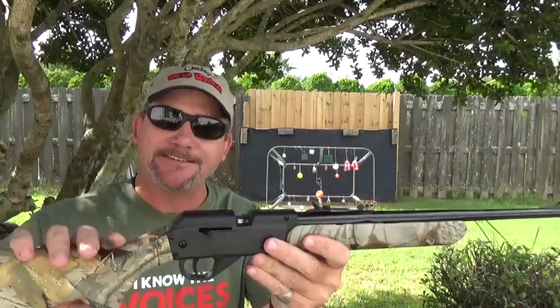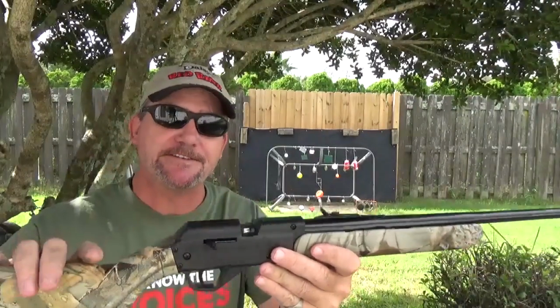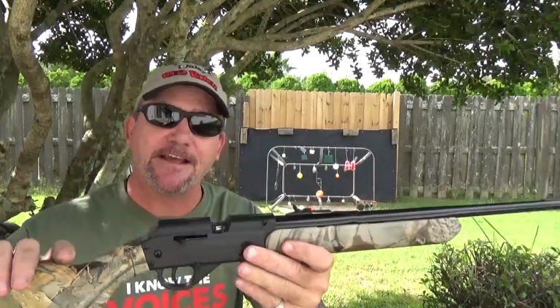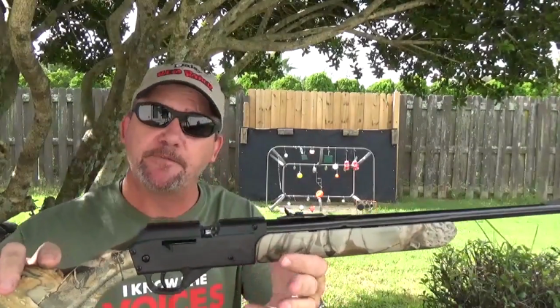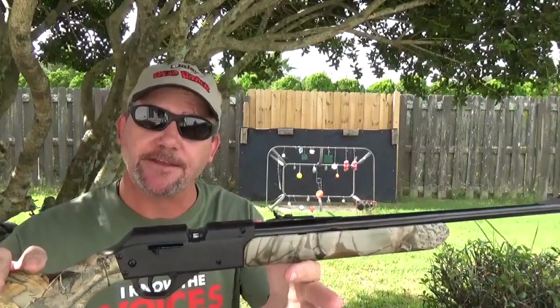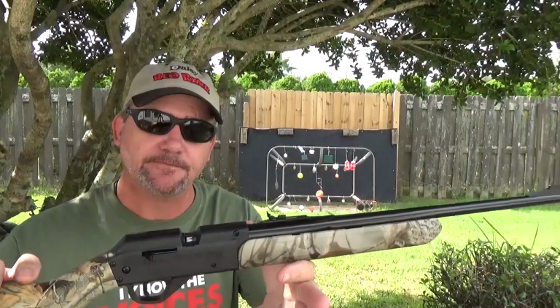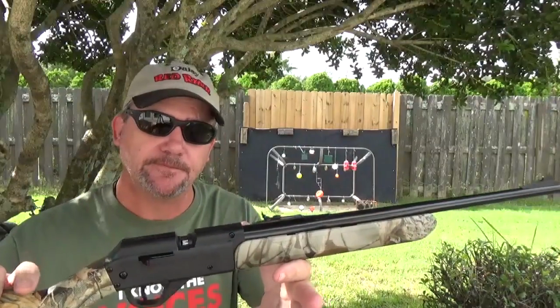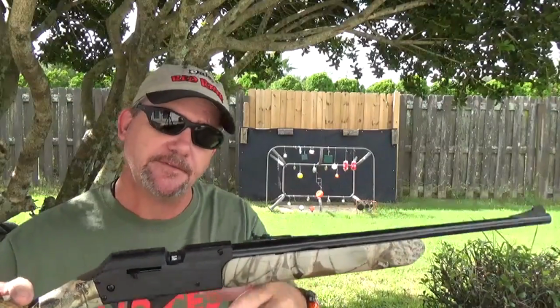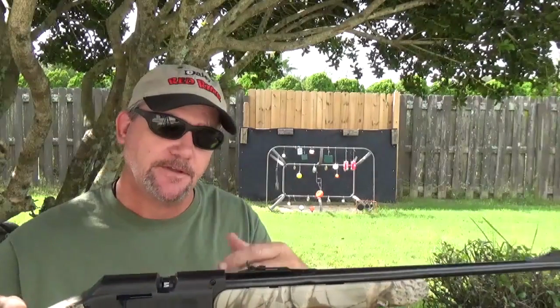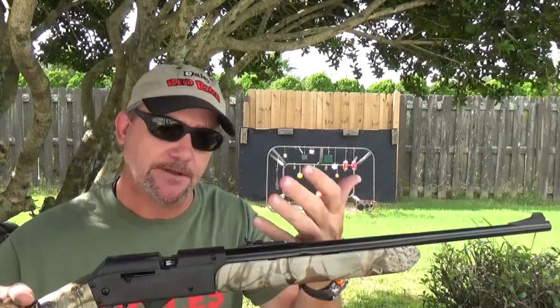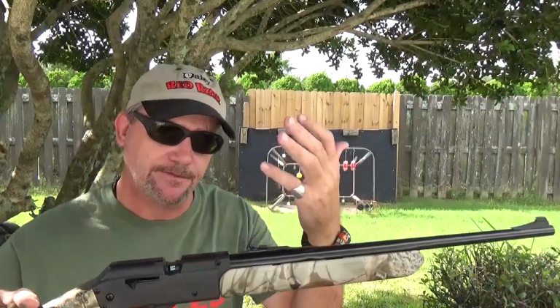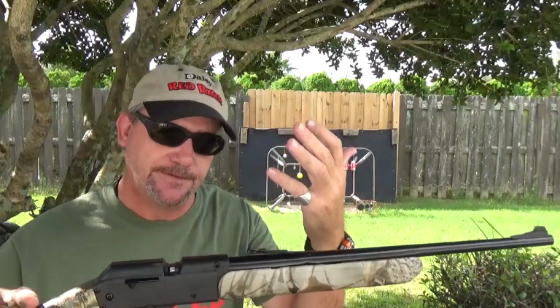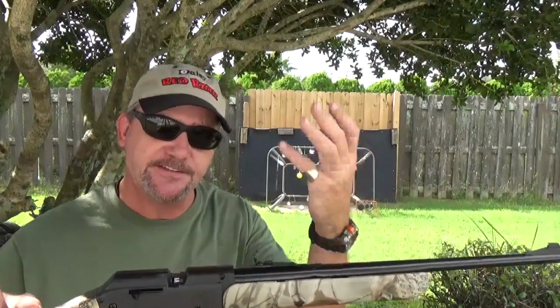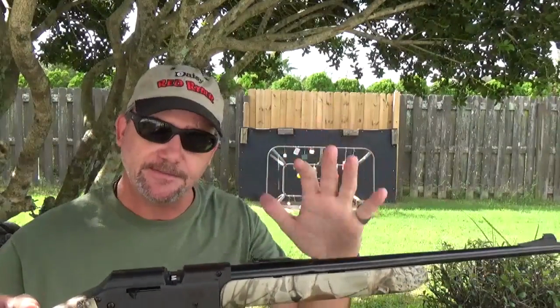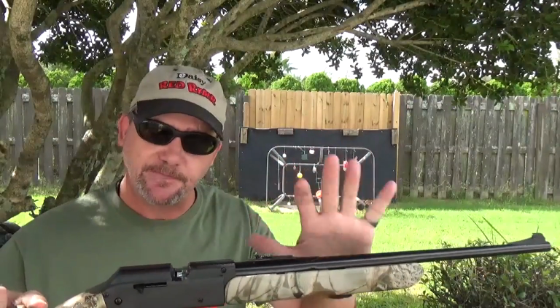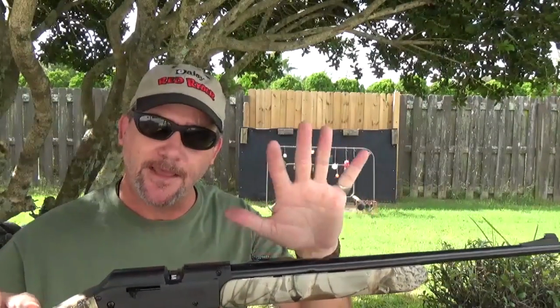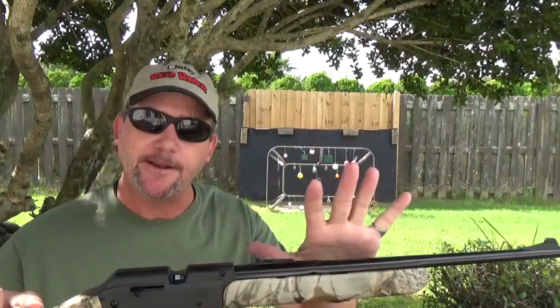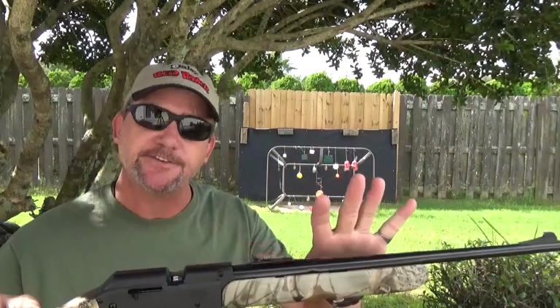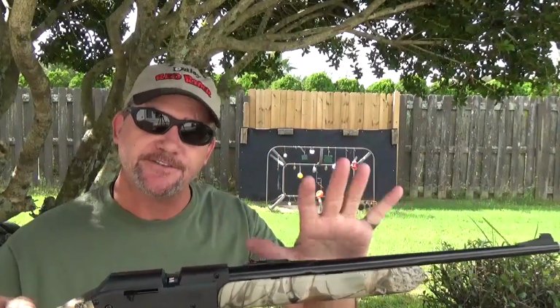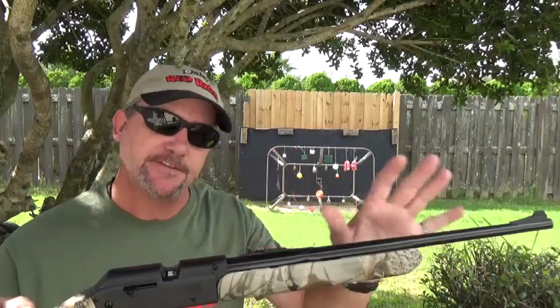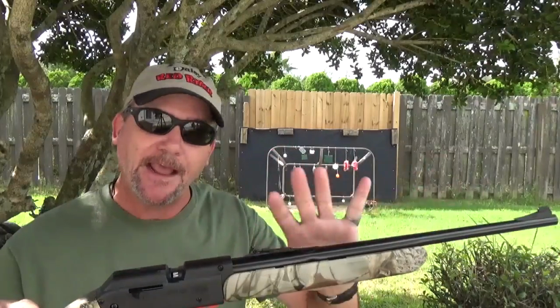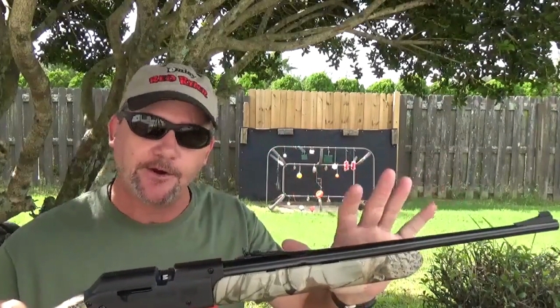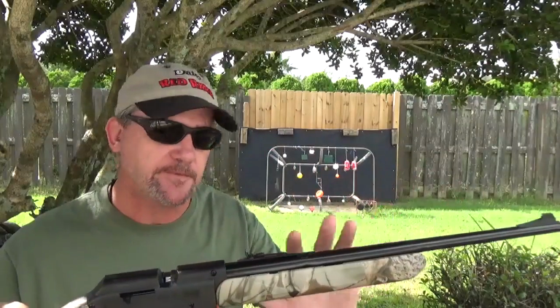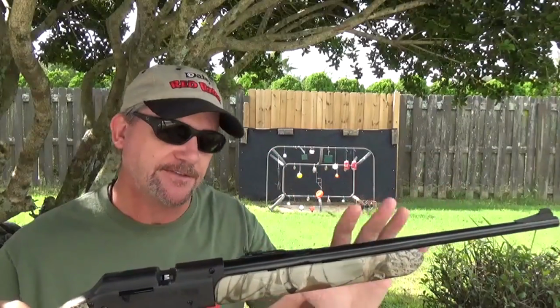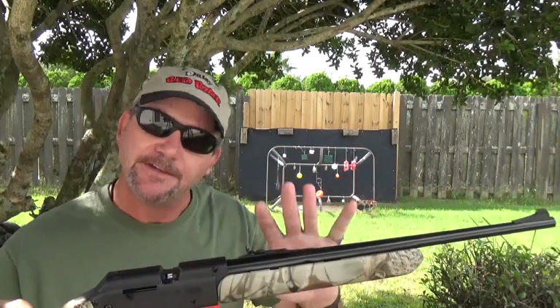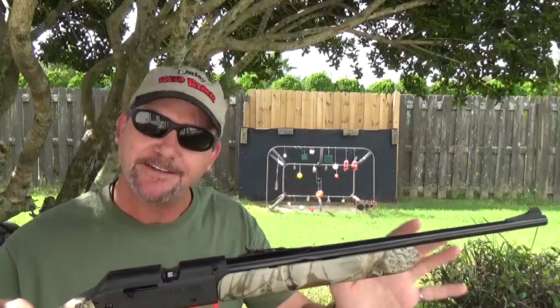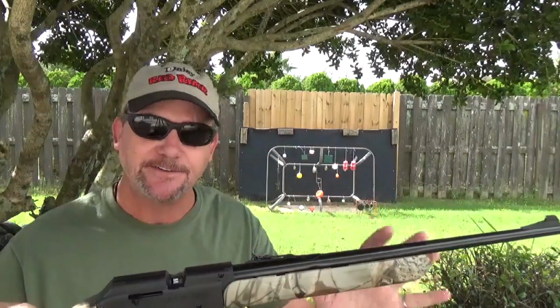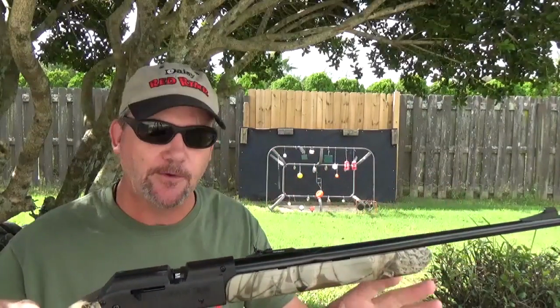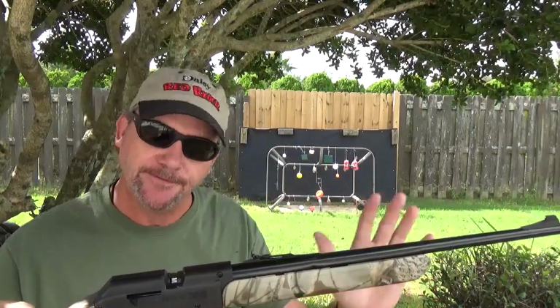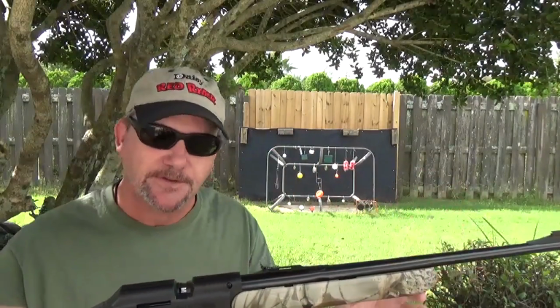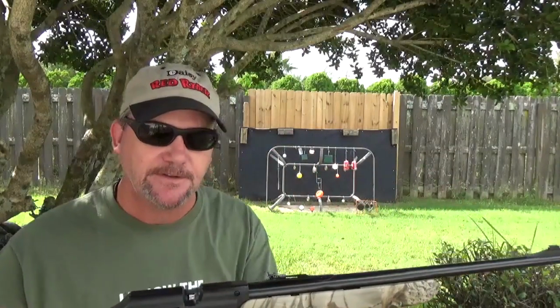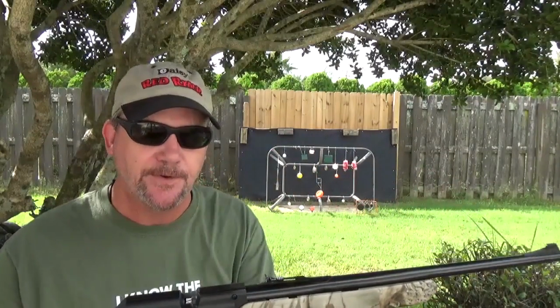It does about 690 feet per second. Now the Daisy Powerline 800 series is about 800 feet per second, so yeah, it's a little slower — but that's okay.